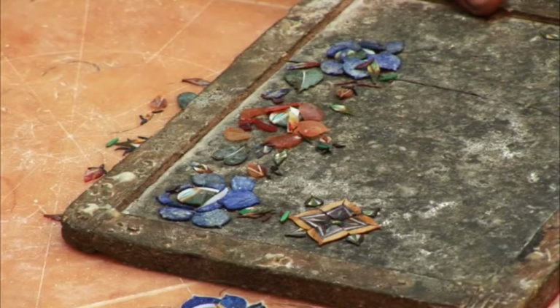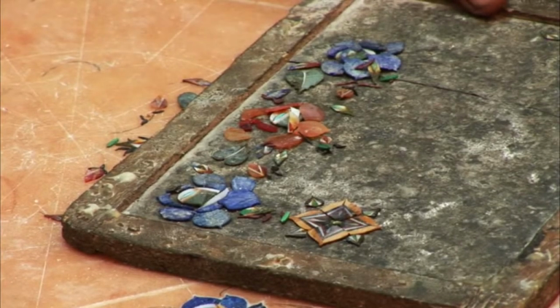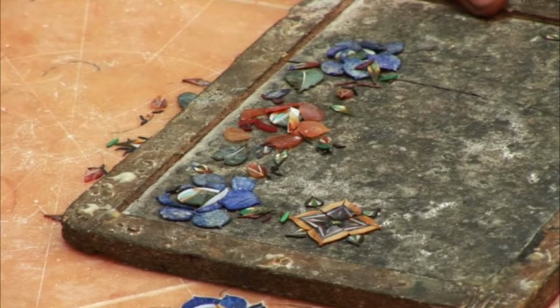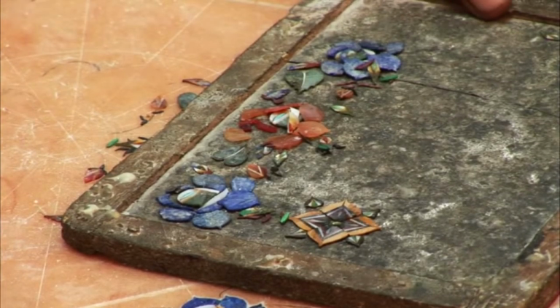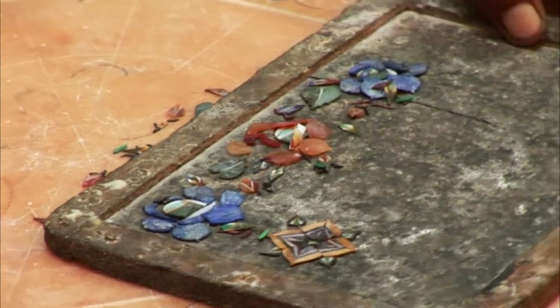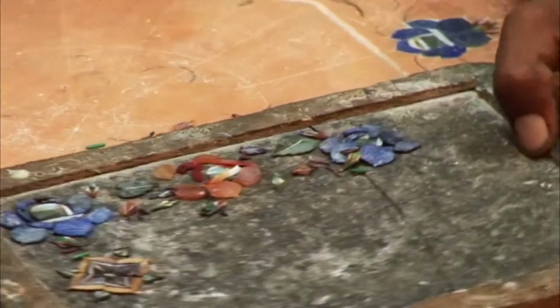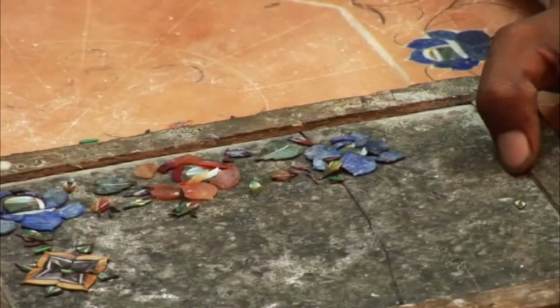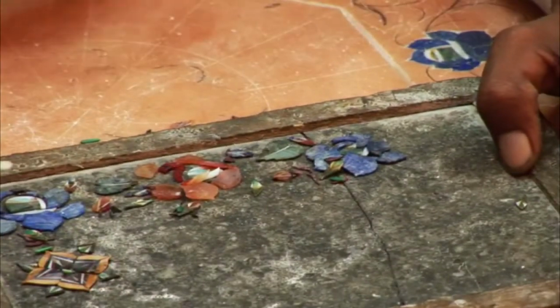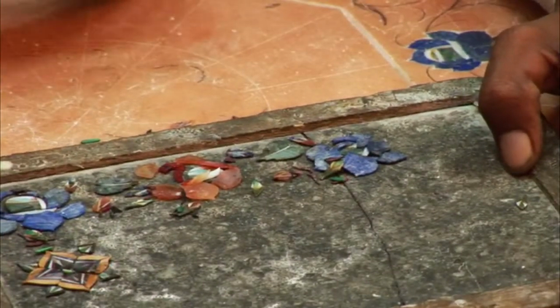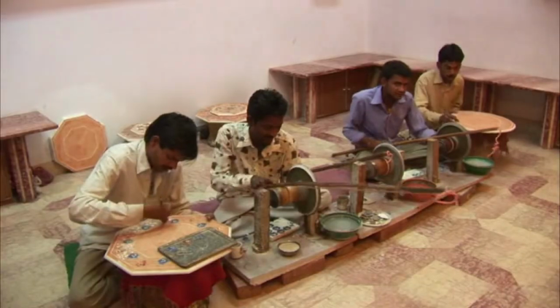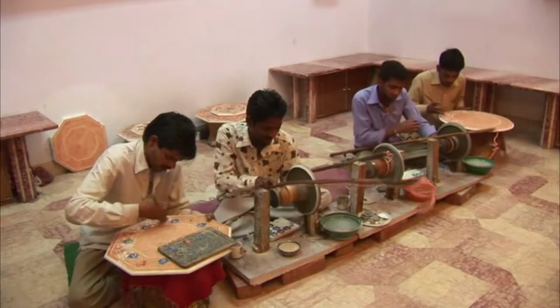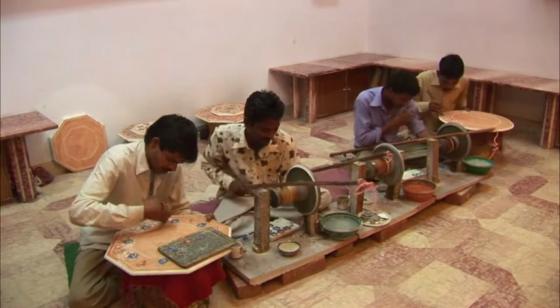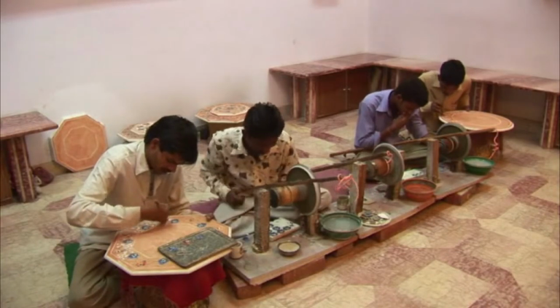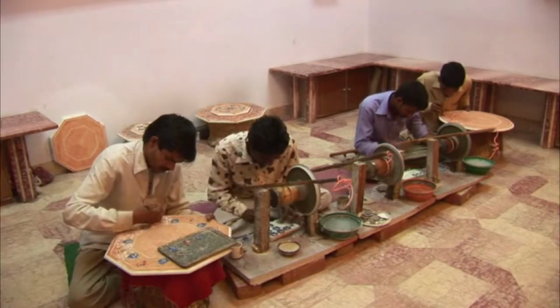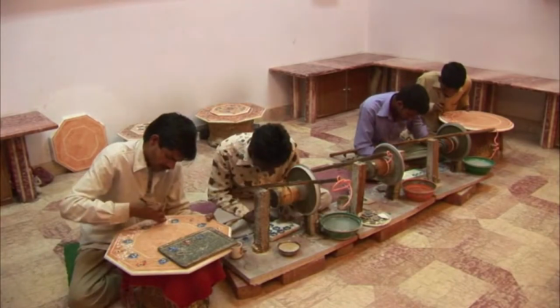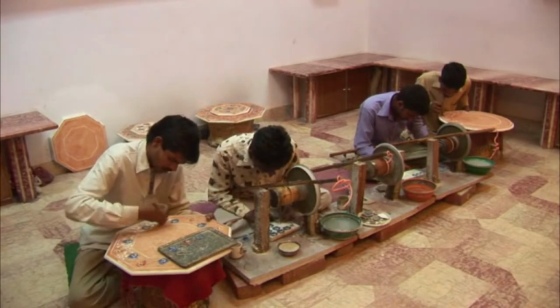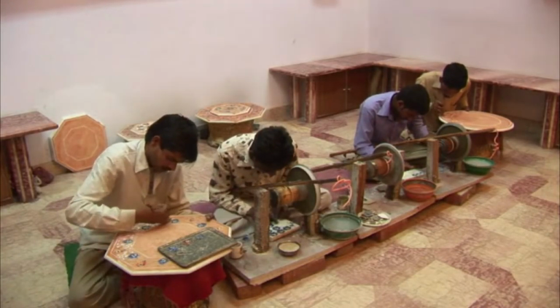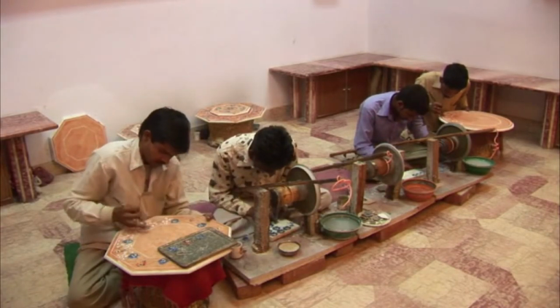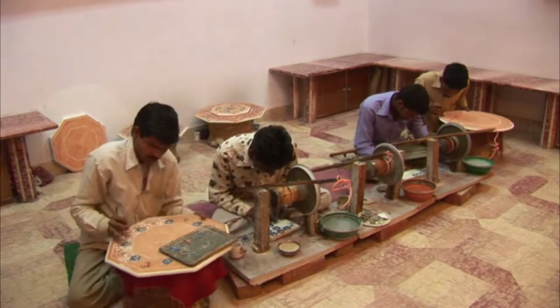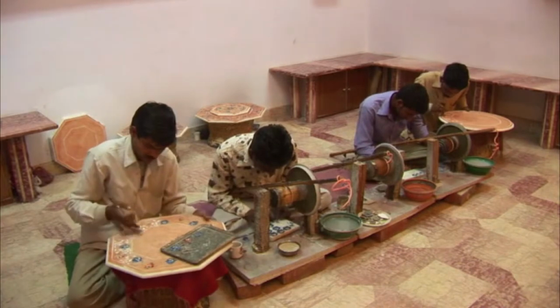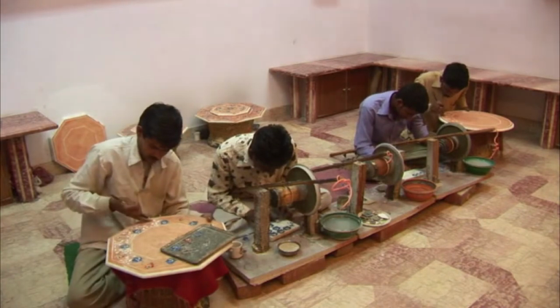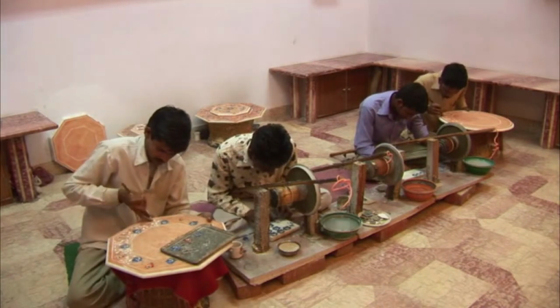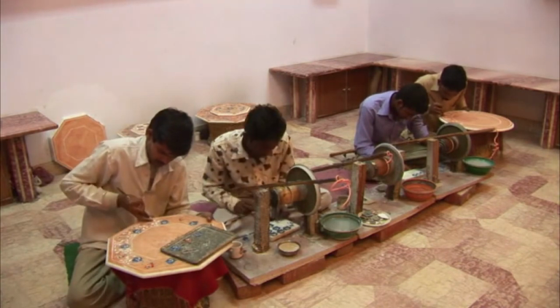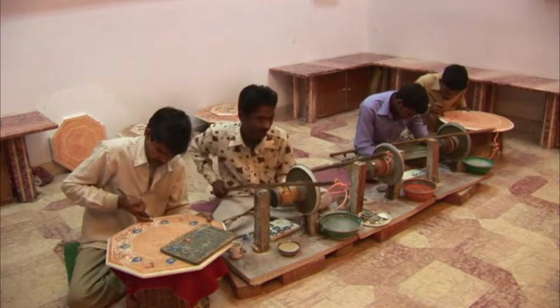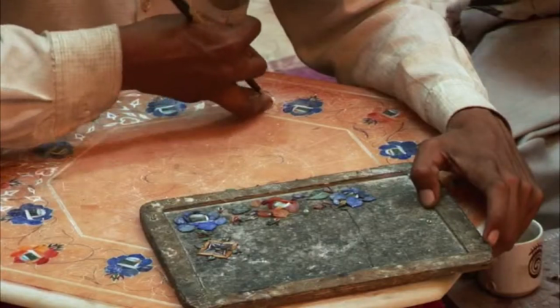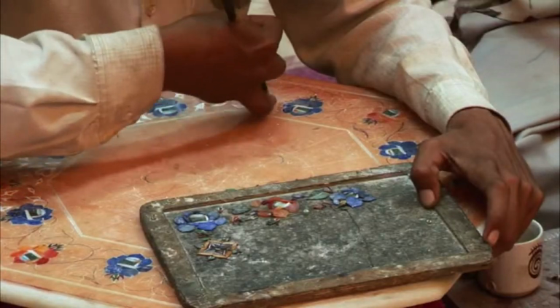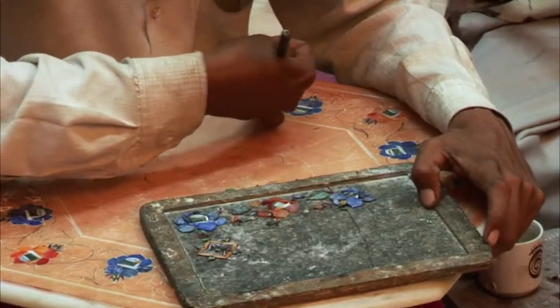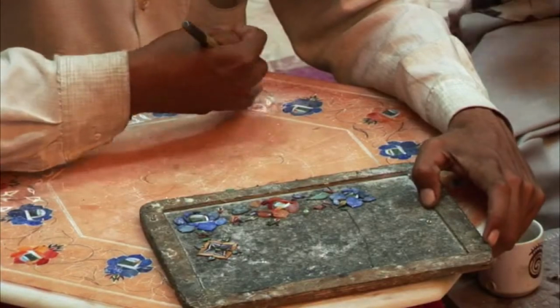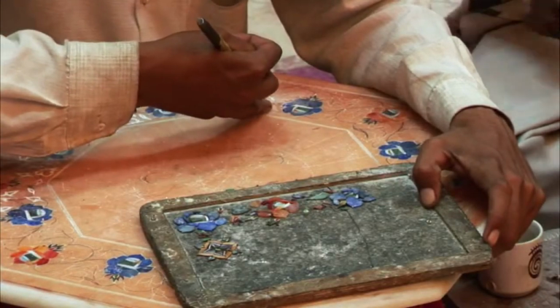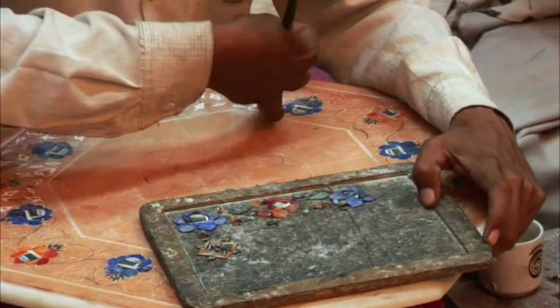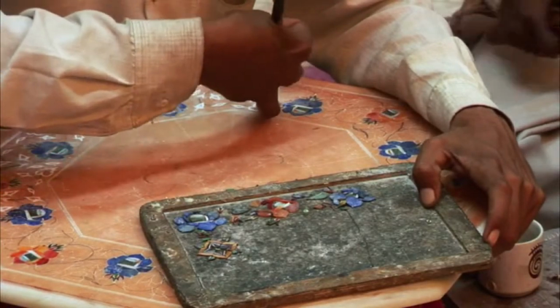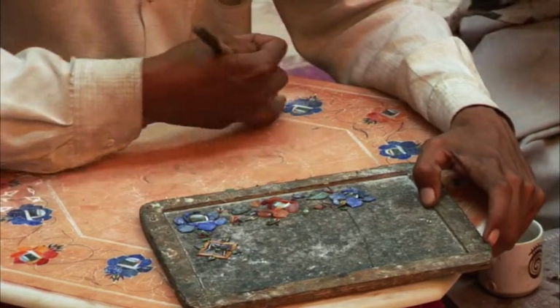Then with the hands of a surgeon, the inlay craftsman takes over. Each piece is handset, and a flower bud the size of a quarter can have anywhere from 10 to 40 individual pieces of stone.